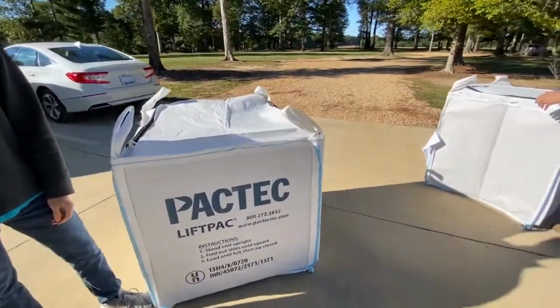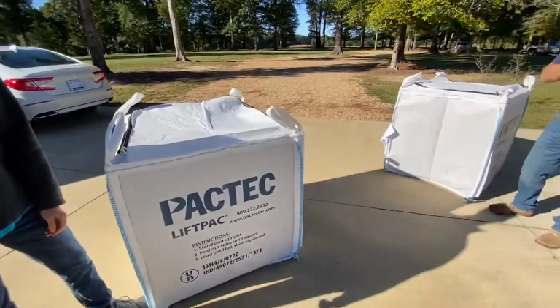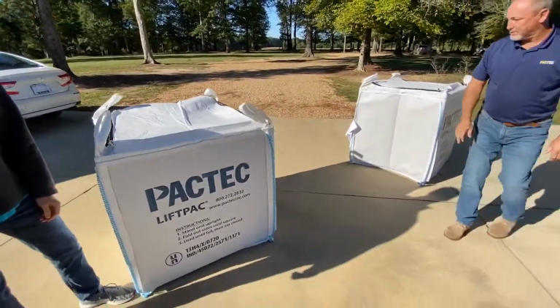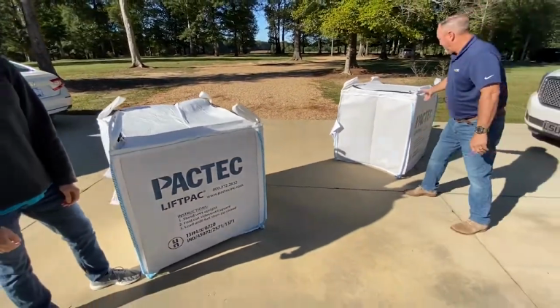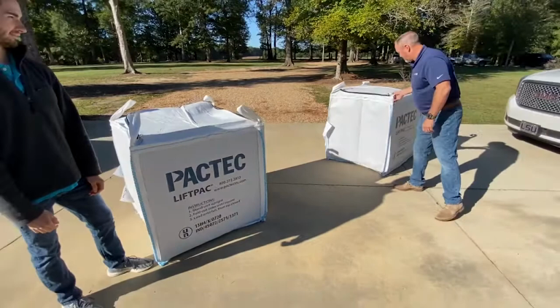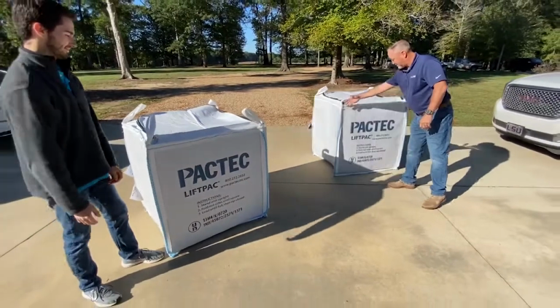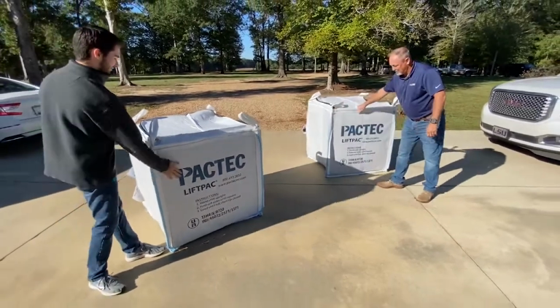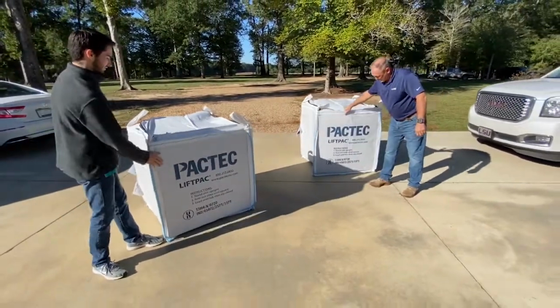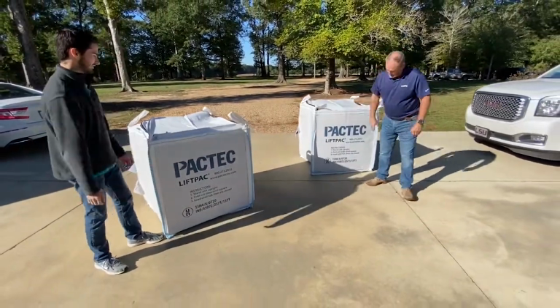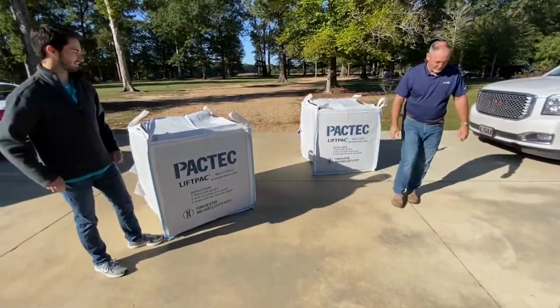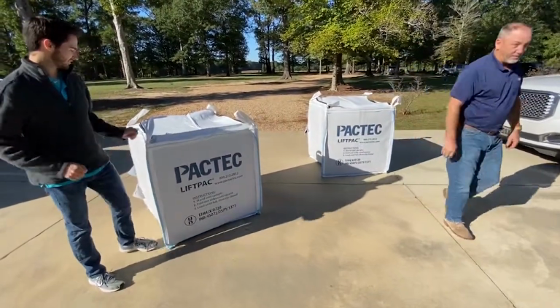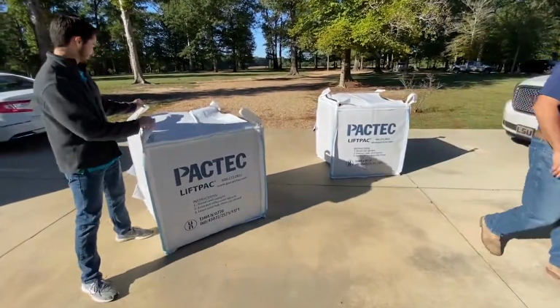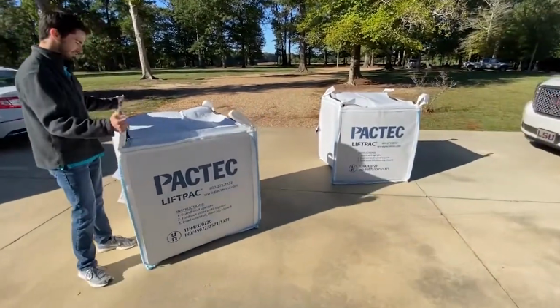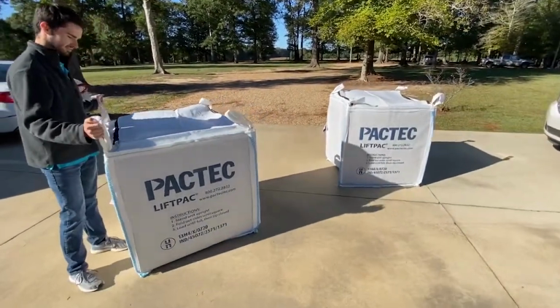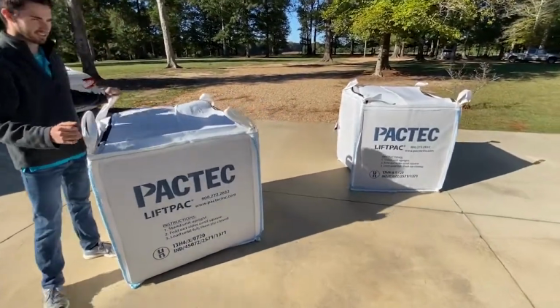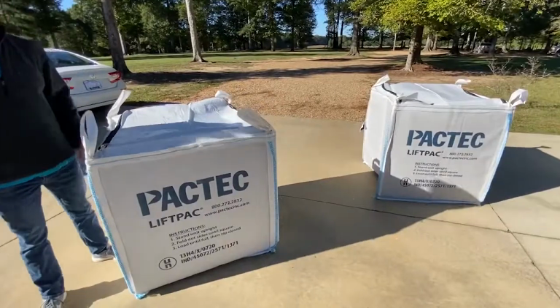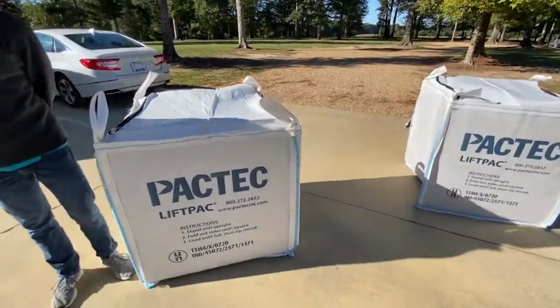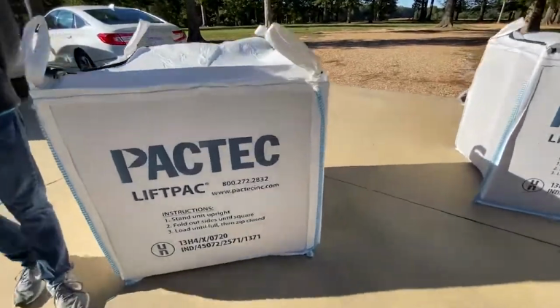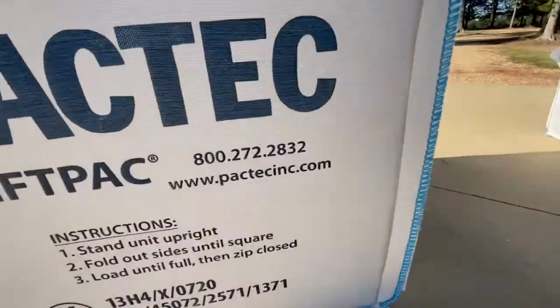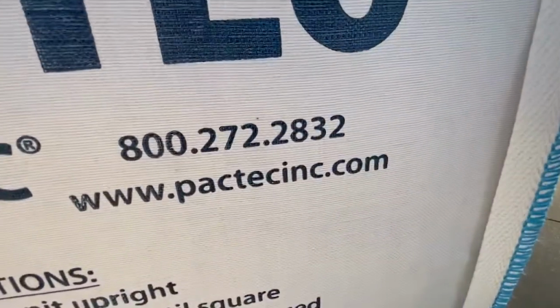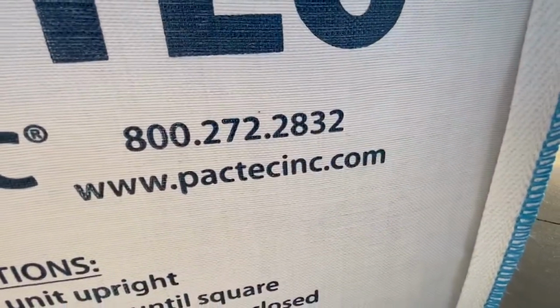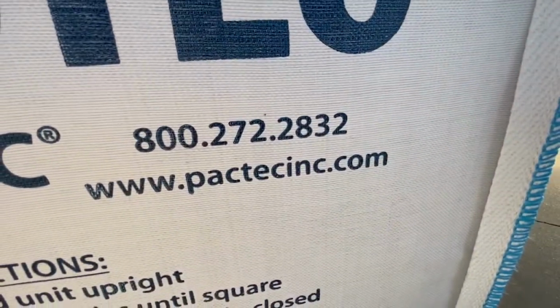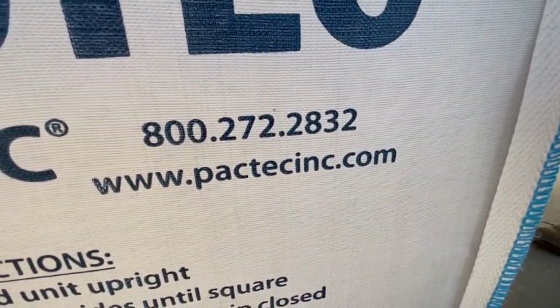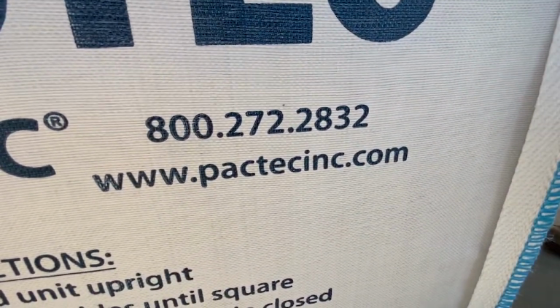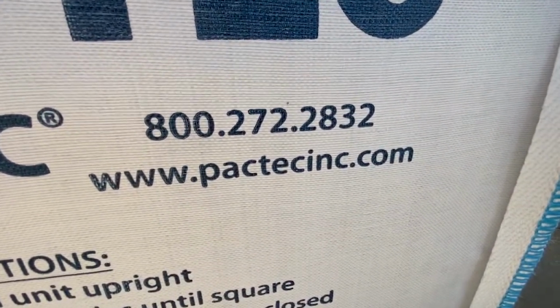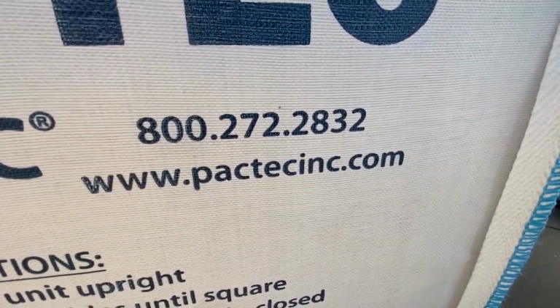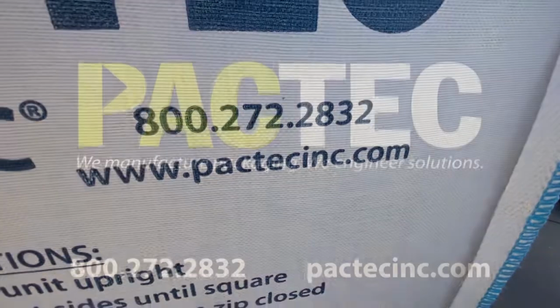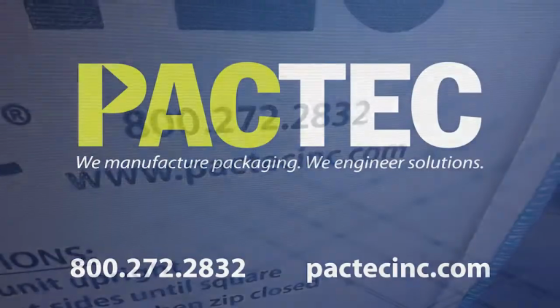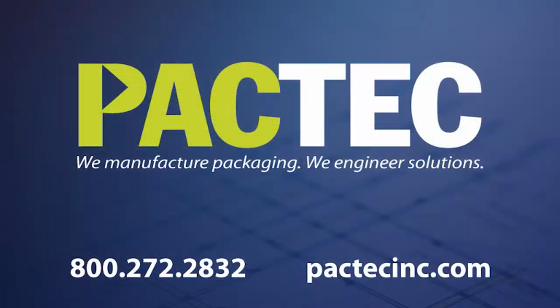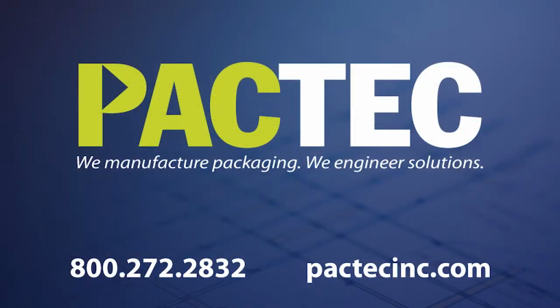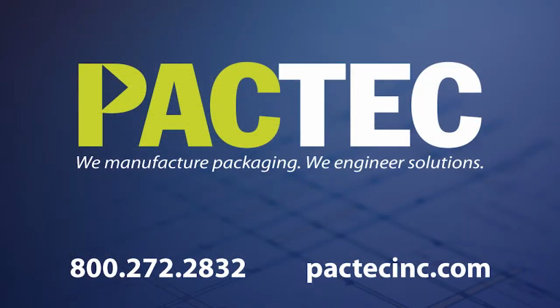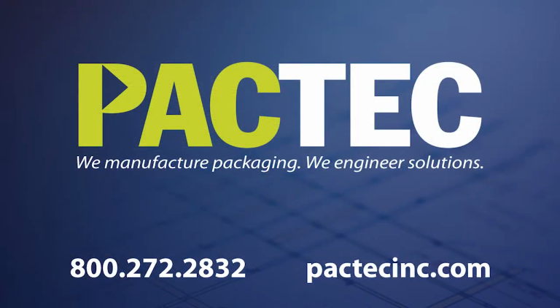36 of them ship on a pallet. We've got them all over the United States ready to ship today. Give your salesperson a call at 1-800-272-2832 or go to pagtechinc.com for a free, no-obligation quote.